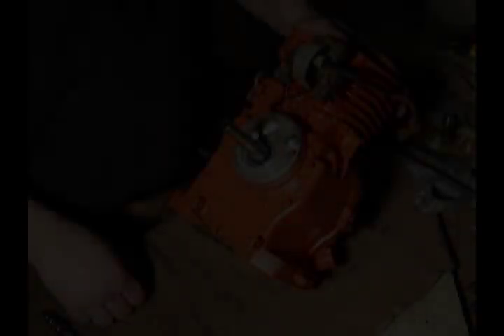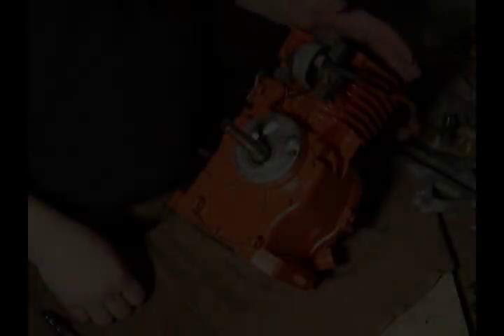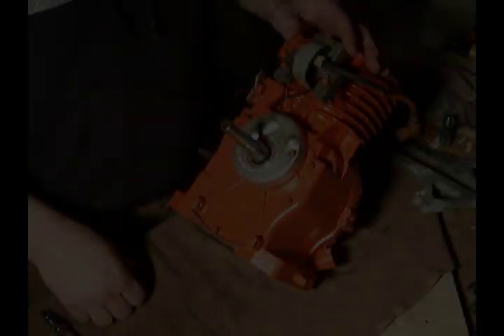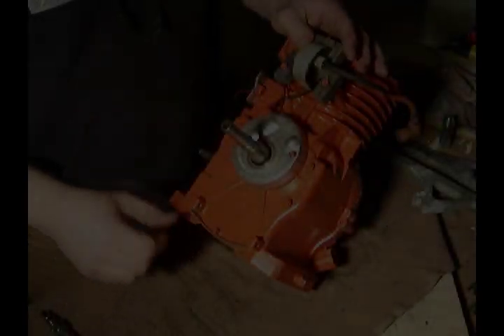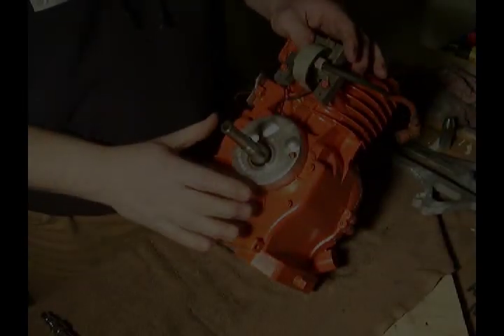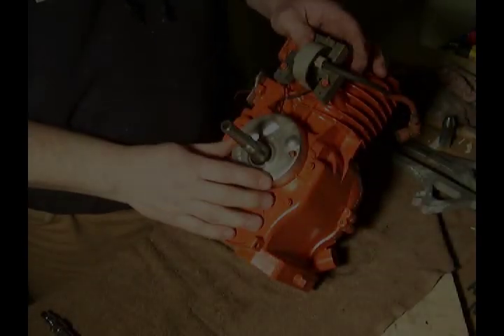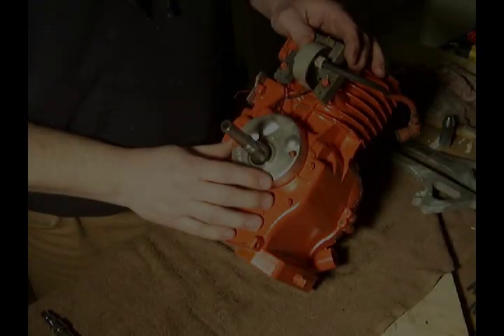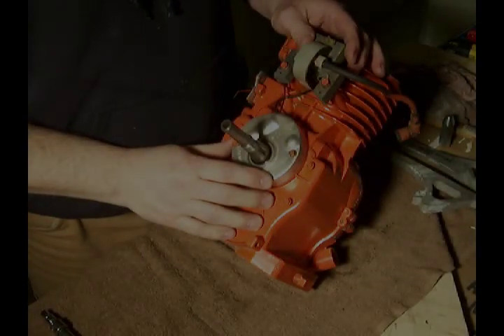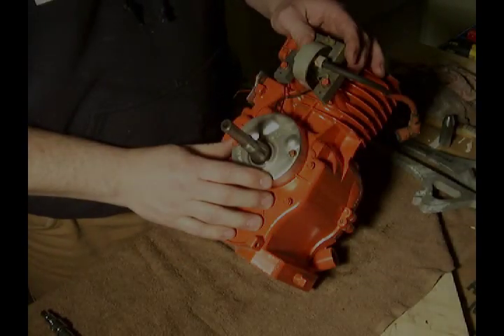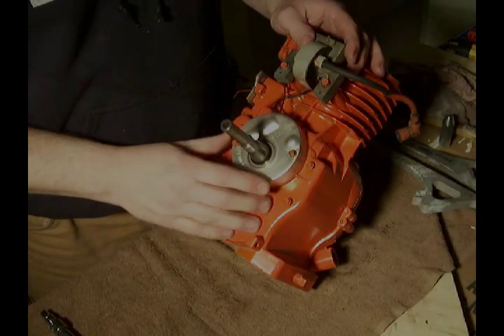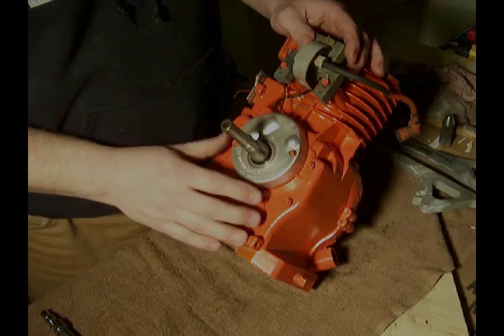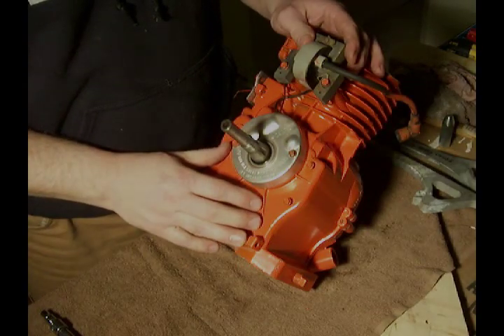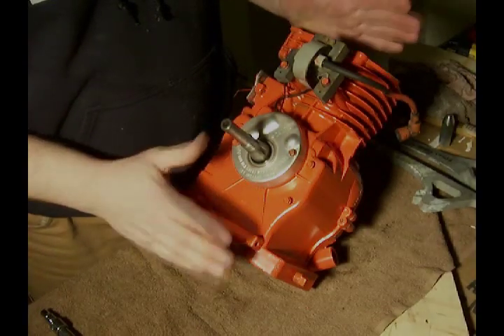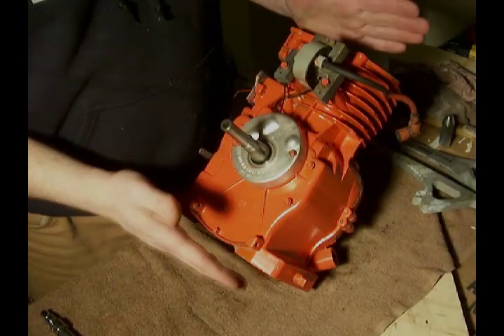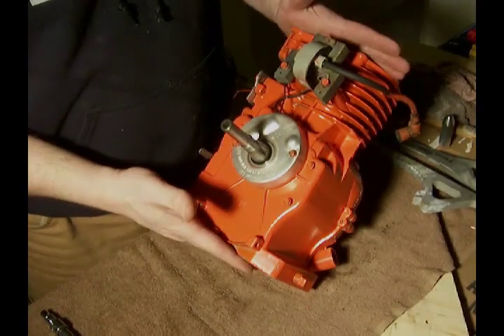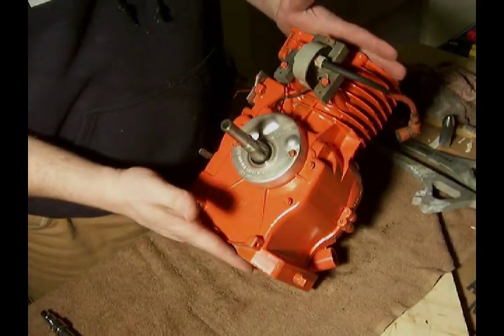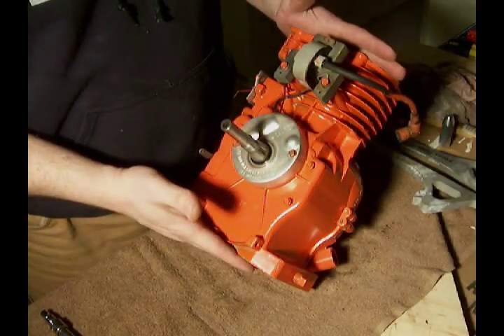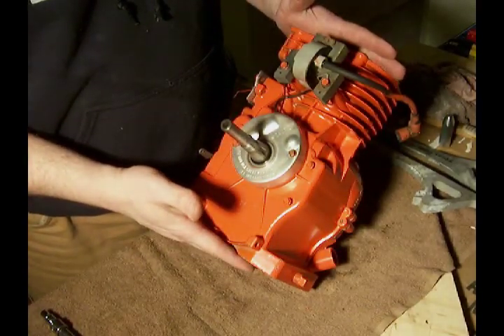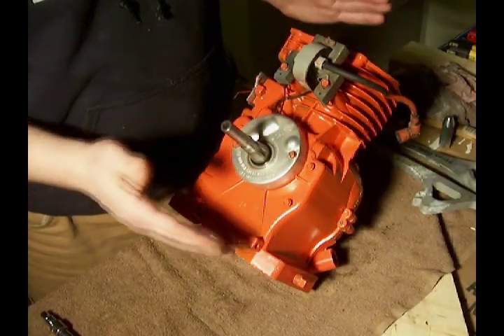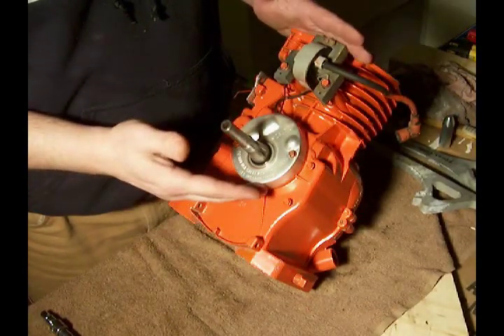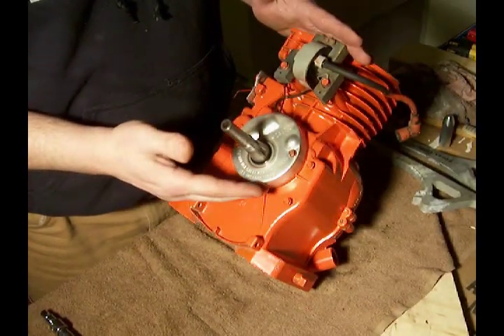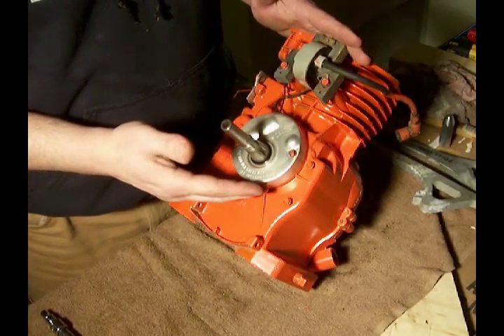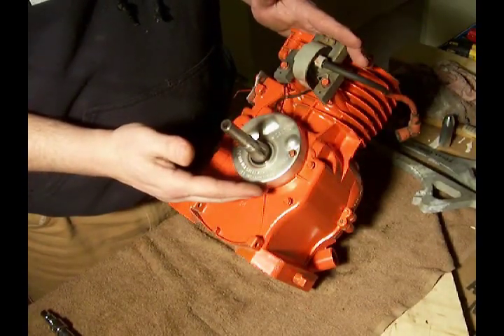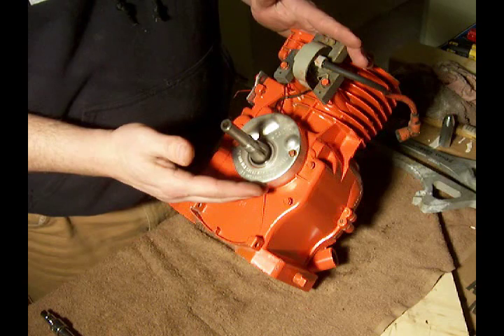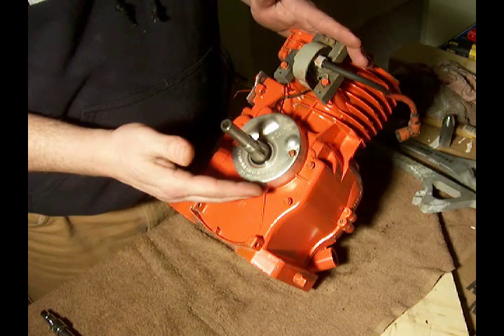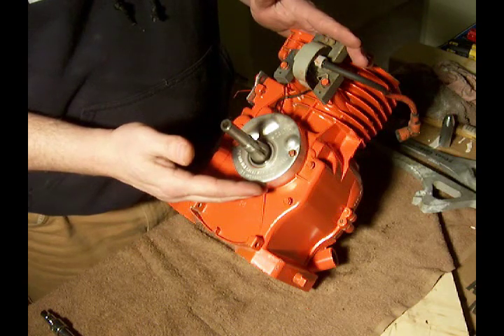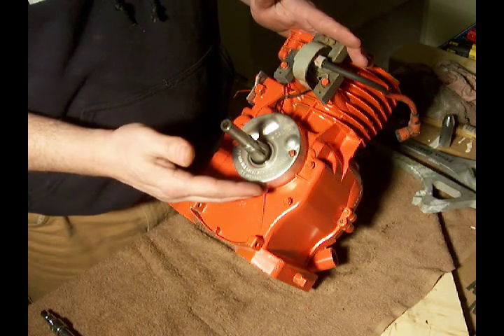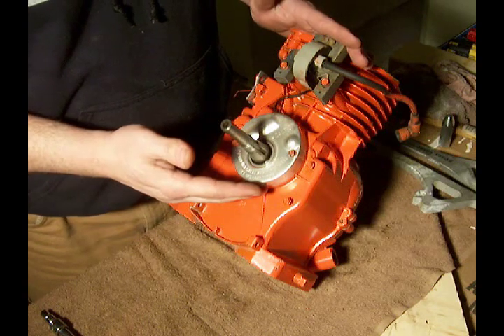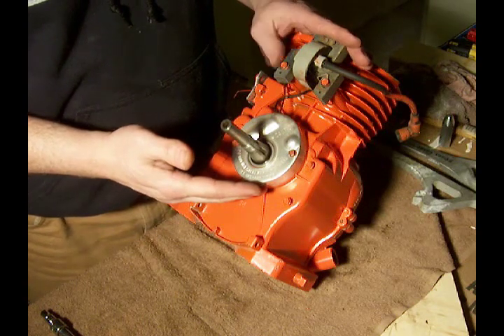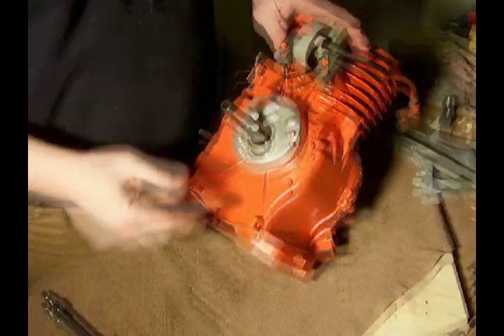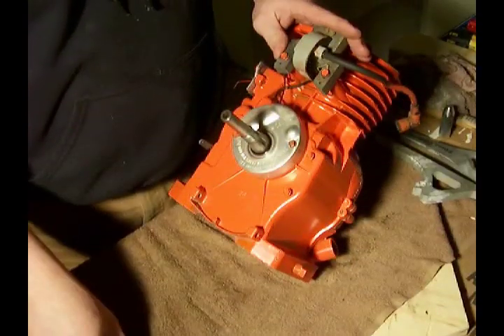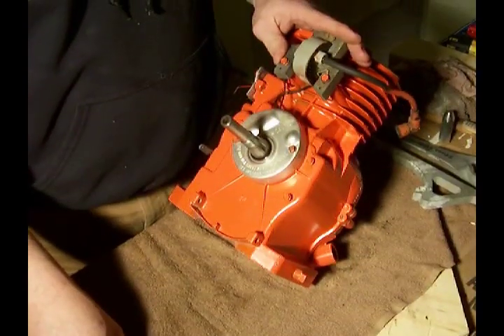Alright, we've shown you how to install the condenser and the point system in a Briggs and Stratton engine. Now I want to show you an alternative to the points and condenser system.